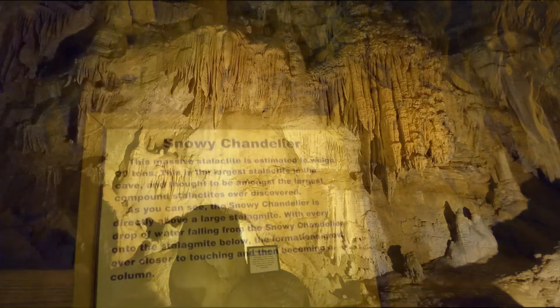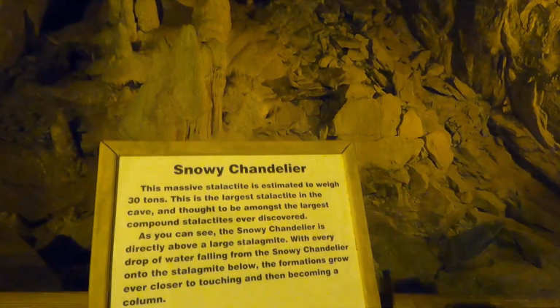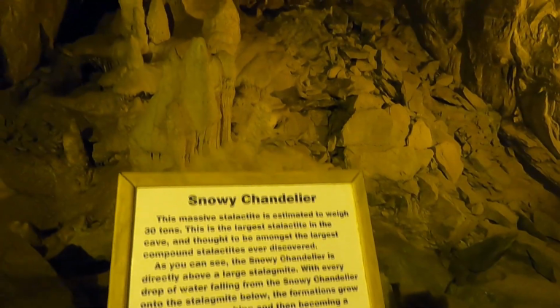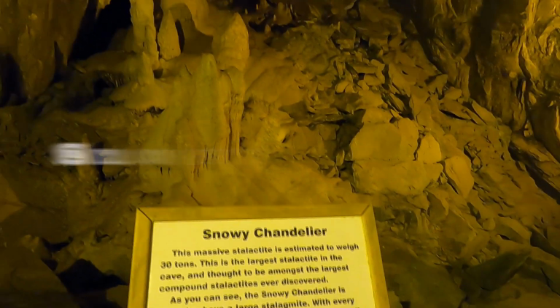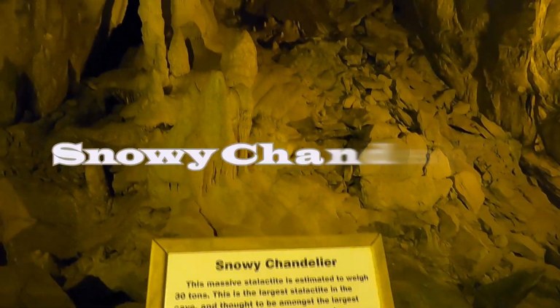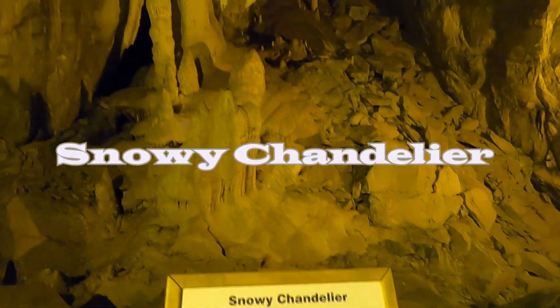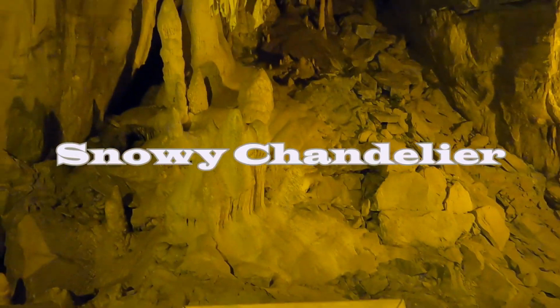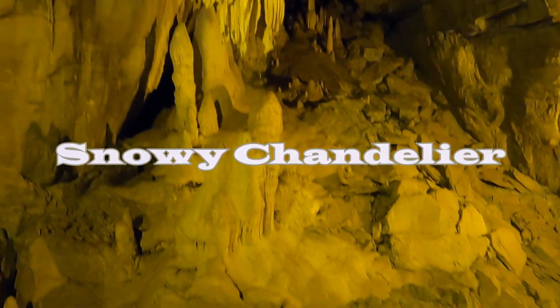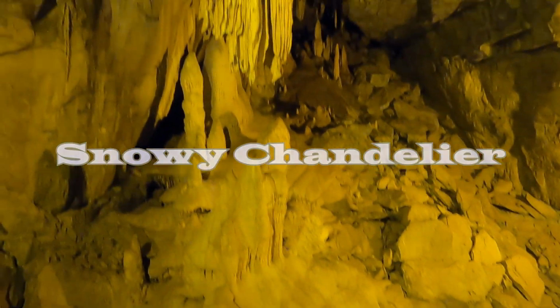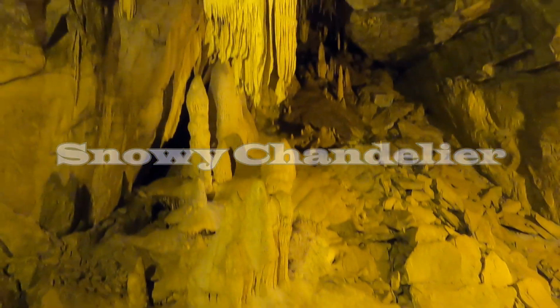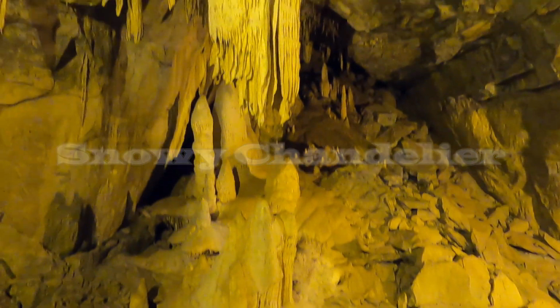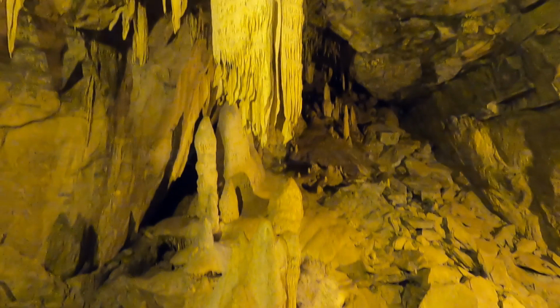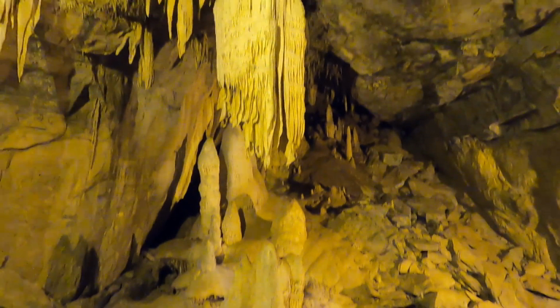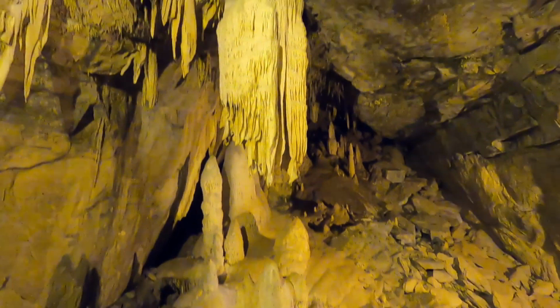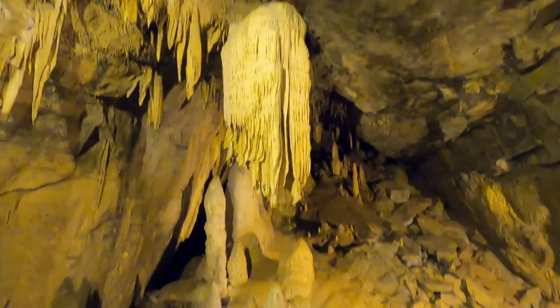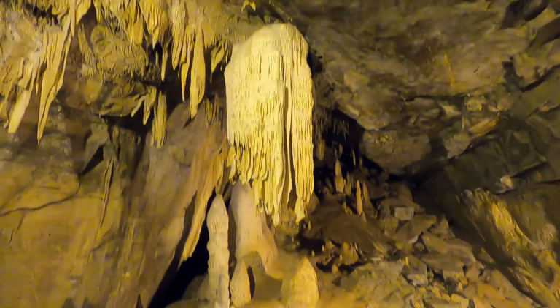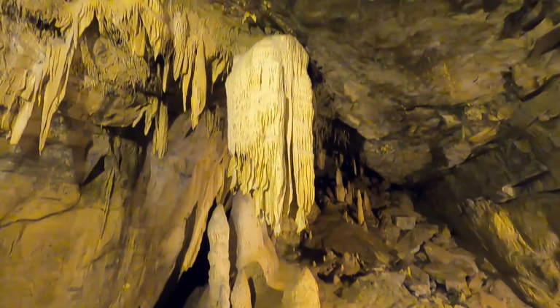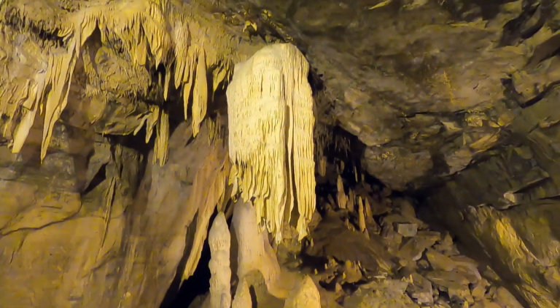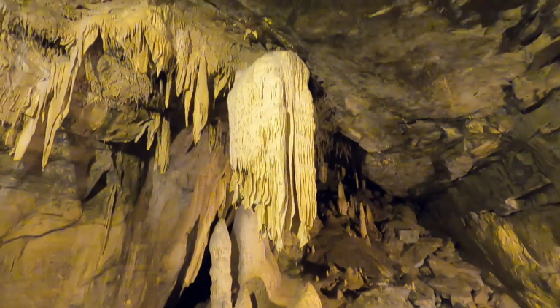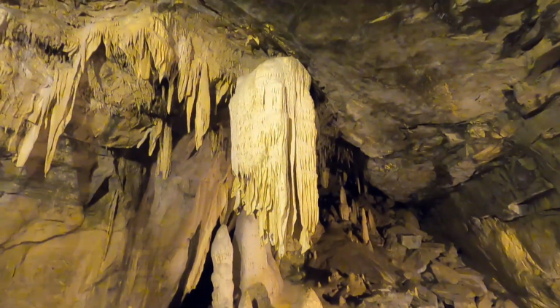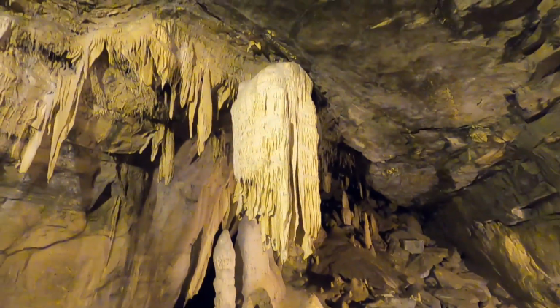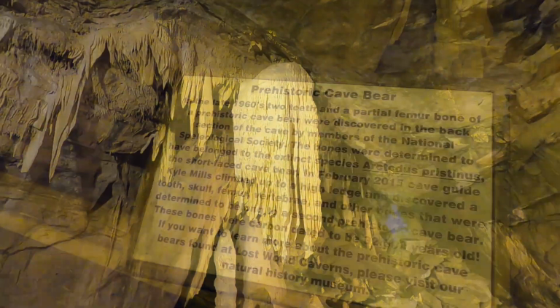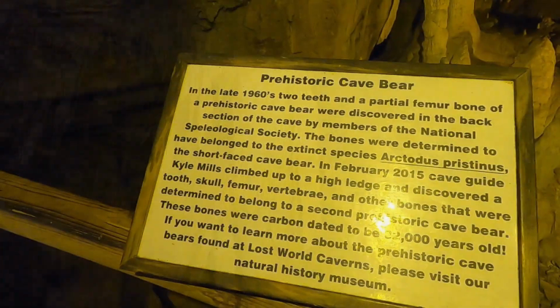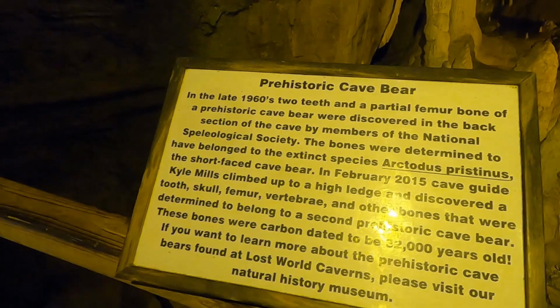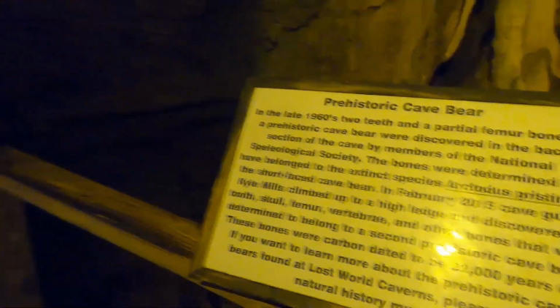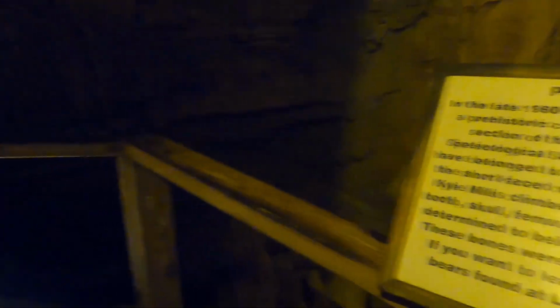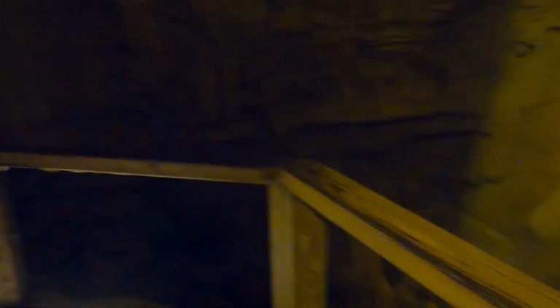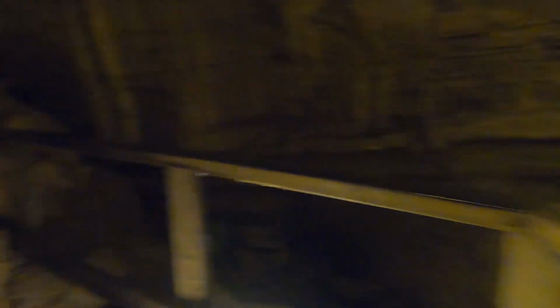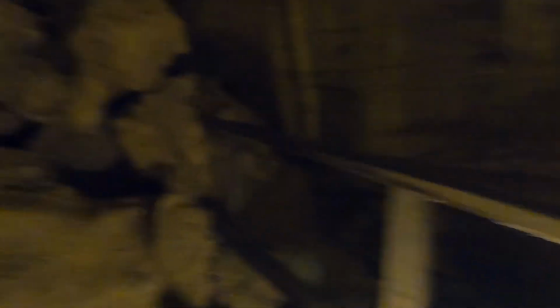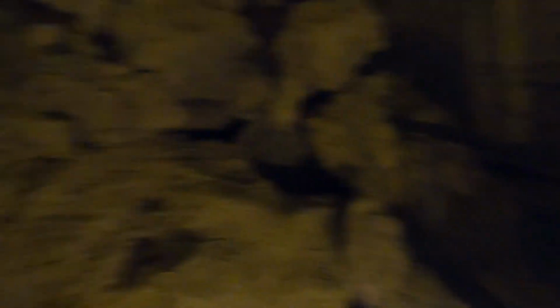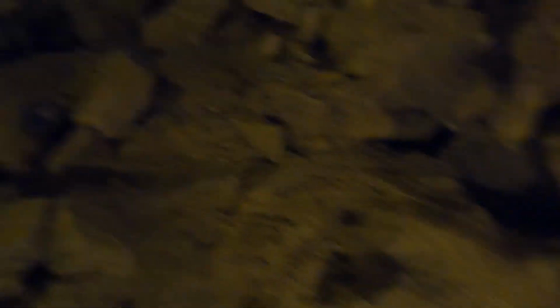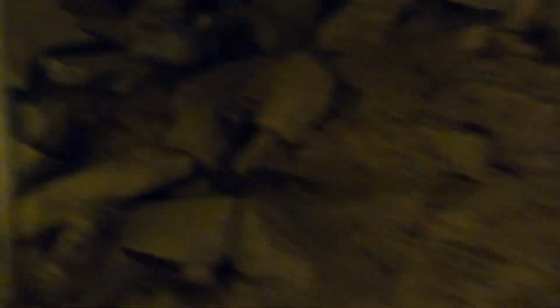This is called the Snowy Chandelier. Pretty nice, huh? And yeah, I think I'll probably pass on meeting that prehistoric cave bear as well.